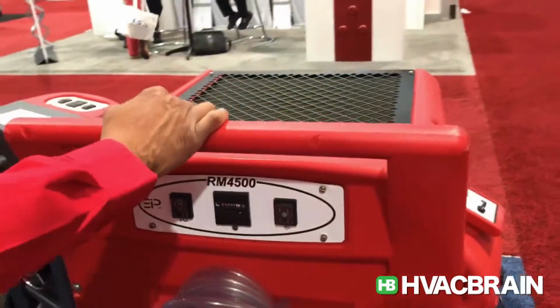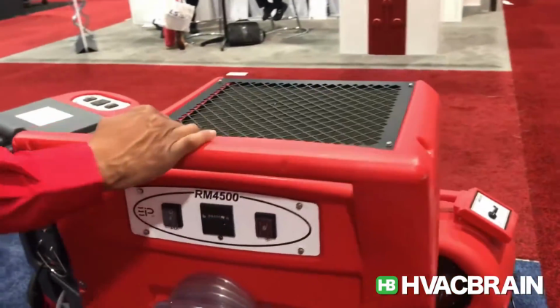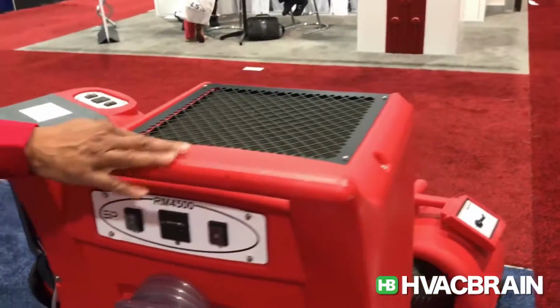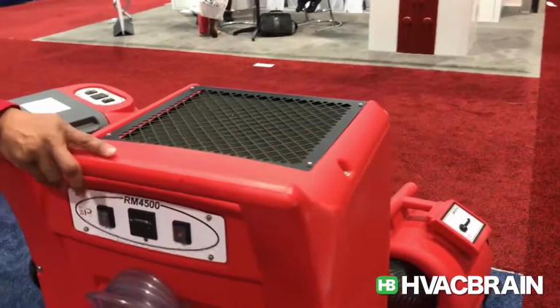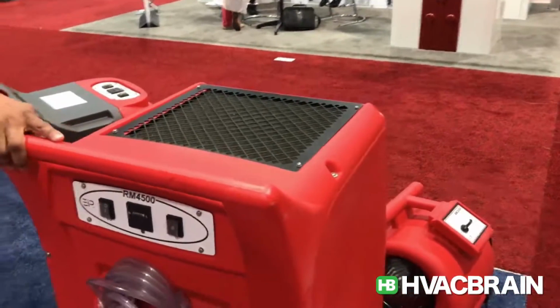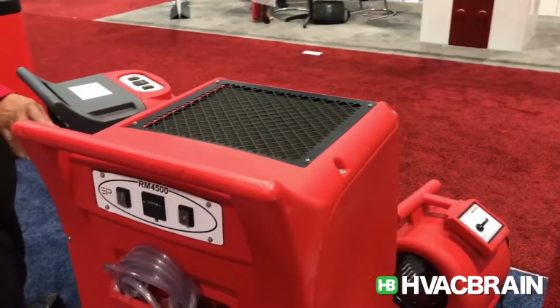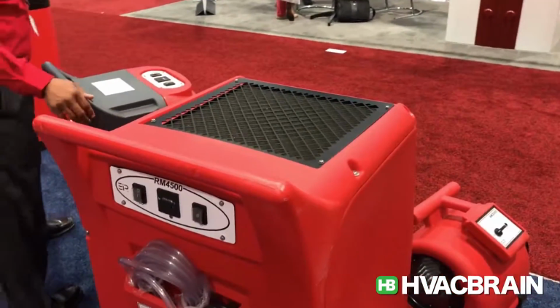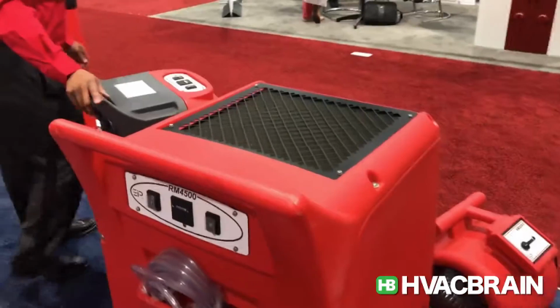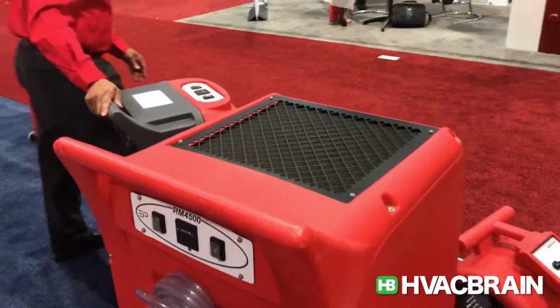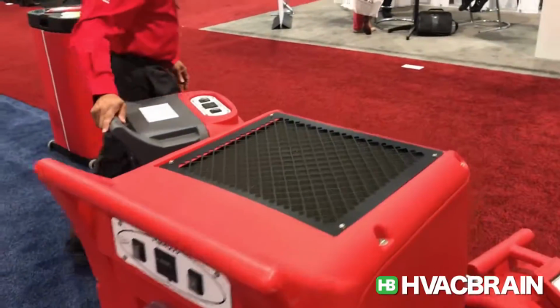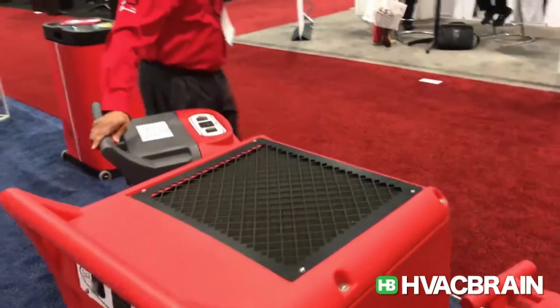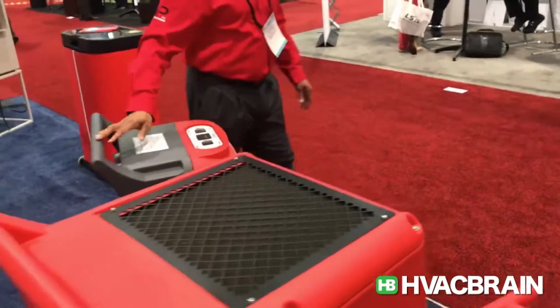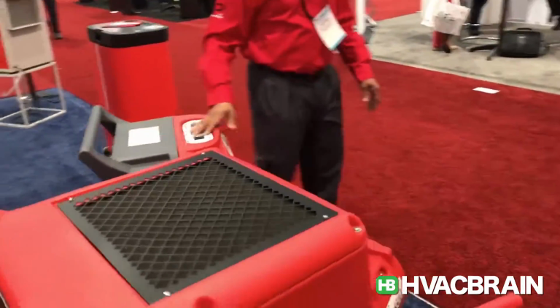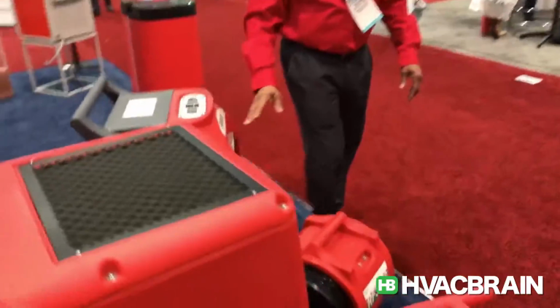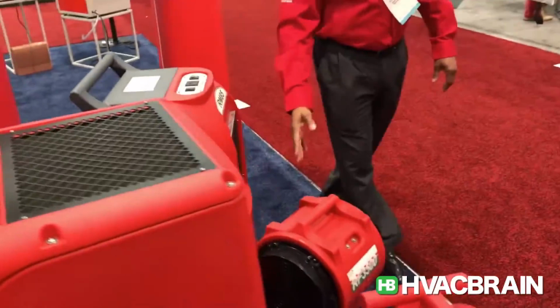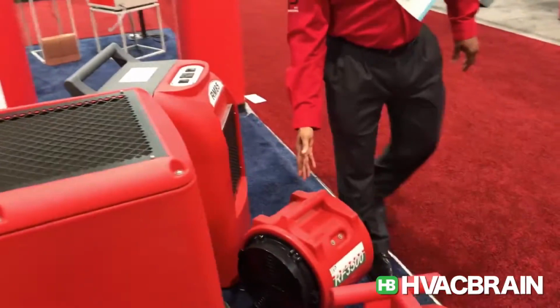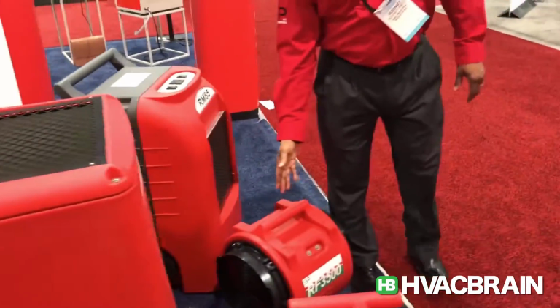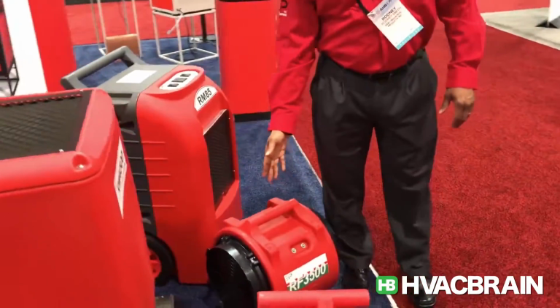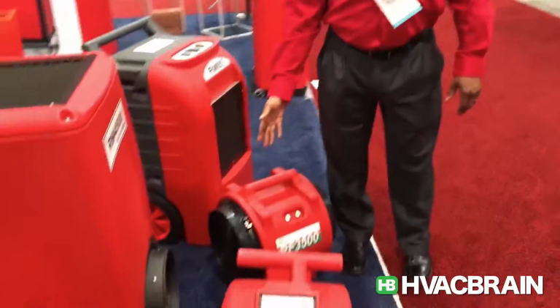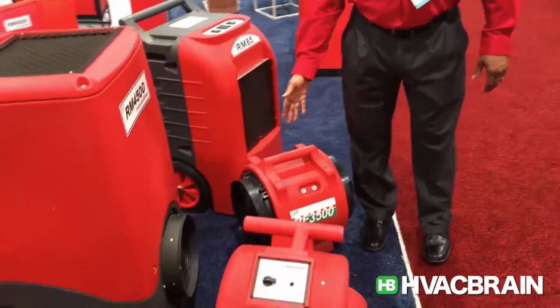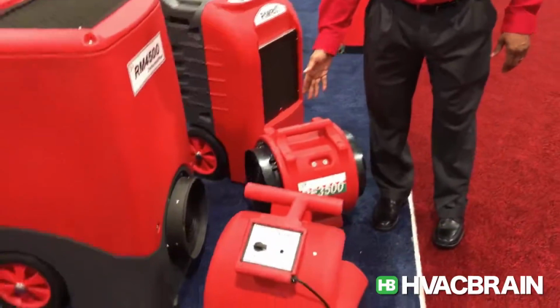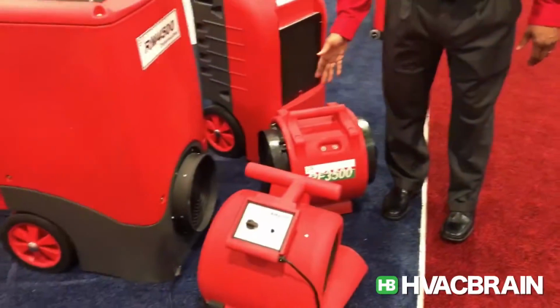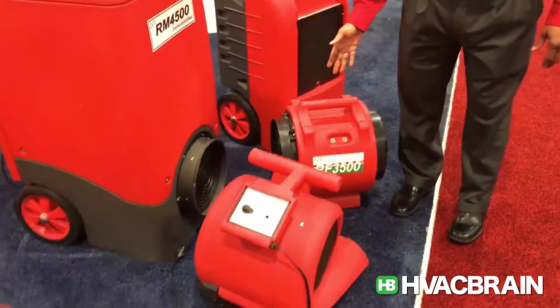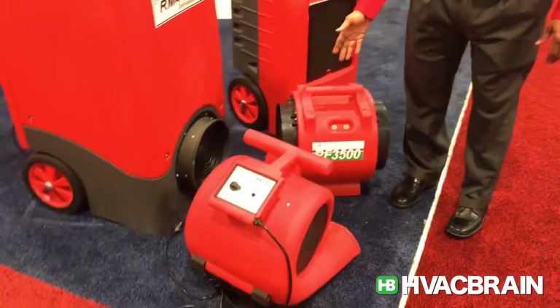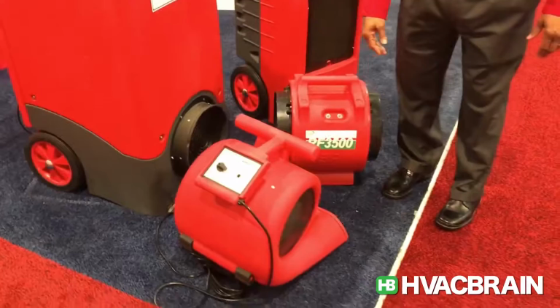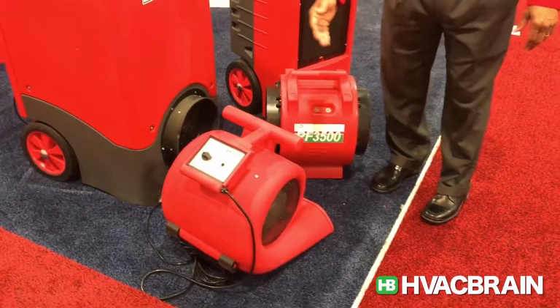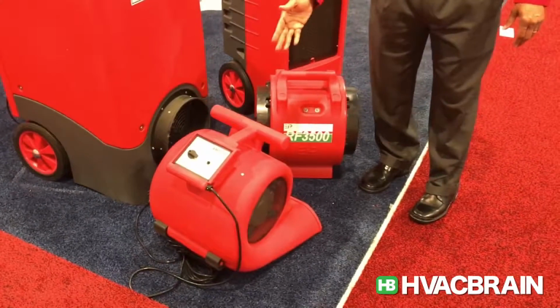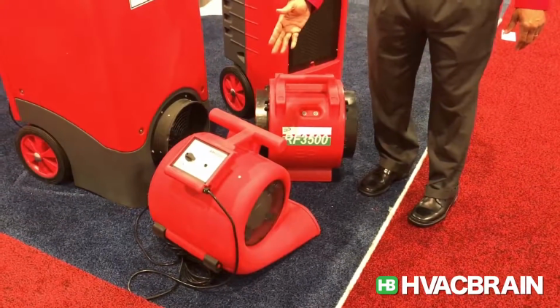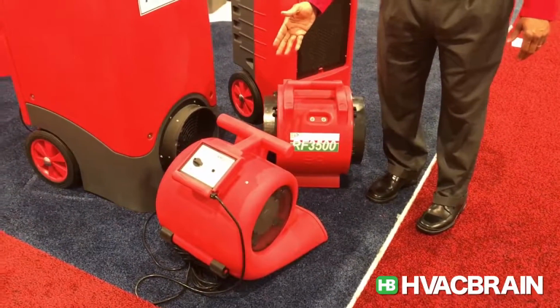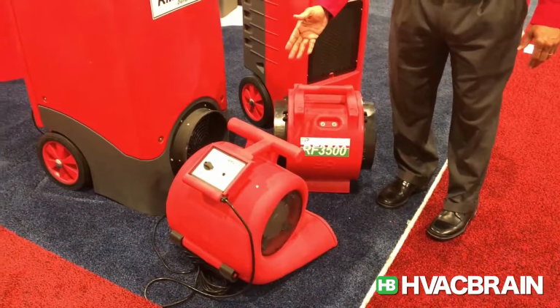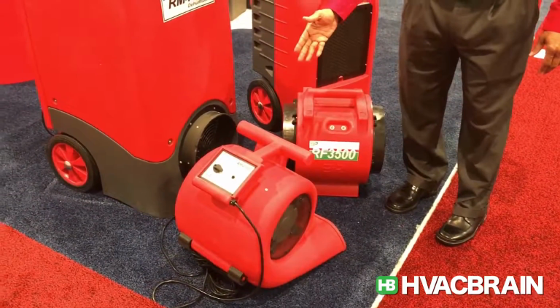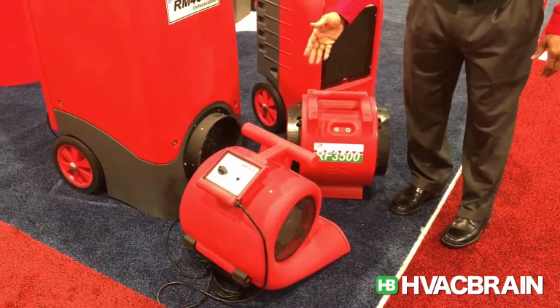We also have a couple of fans: a basic ventilation fan, the RM3500, and the AM2000. Thank you.